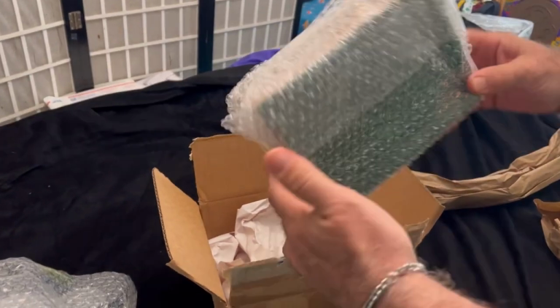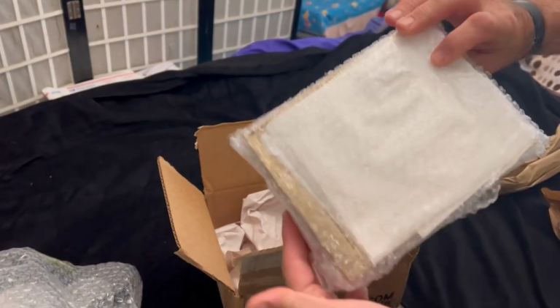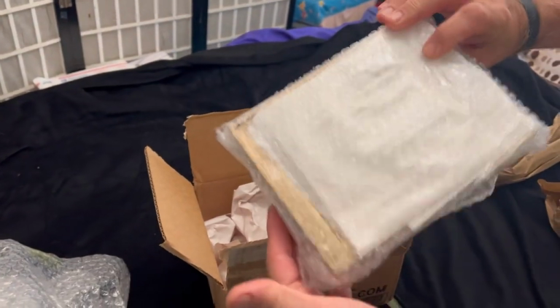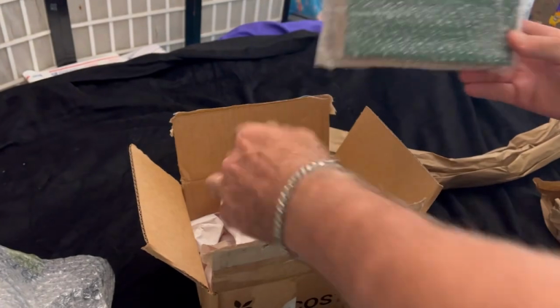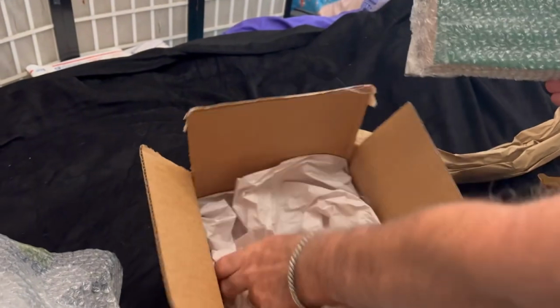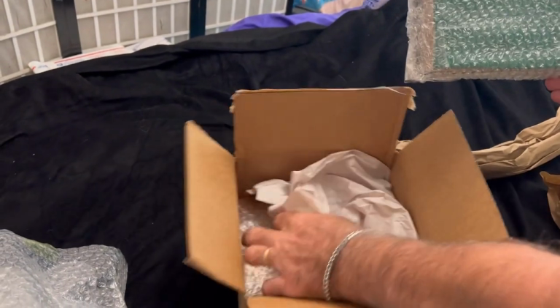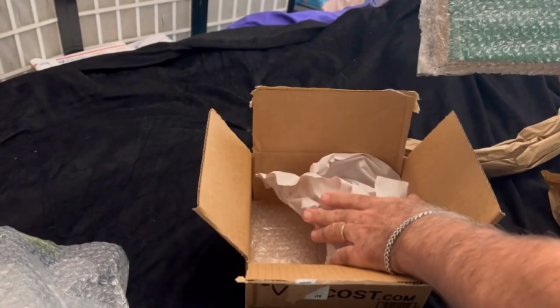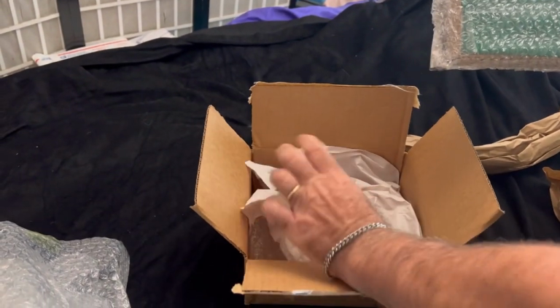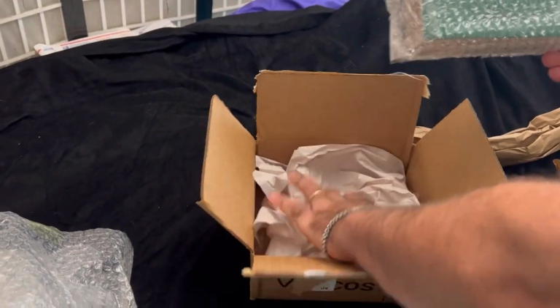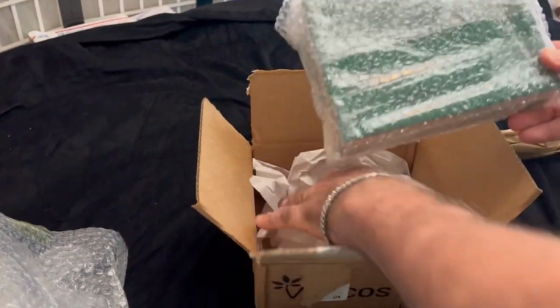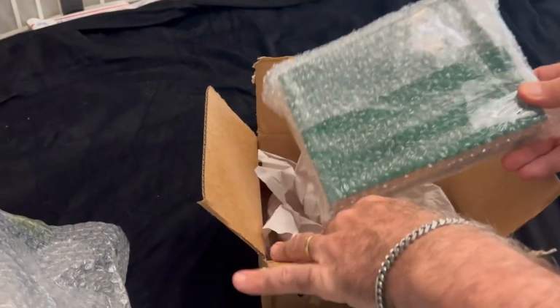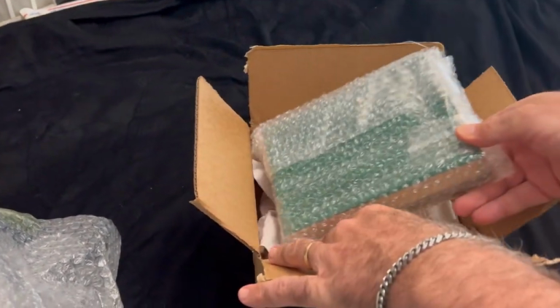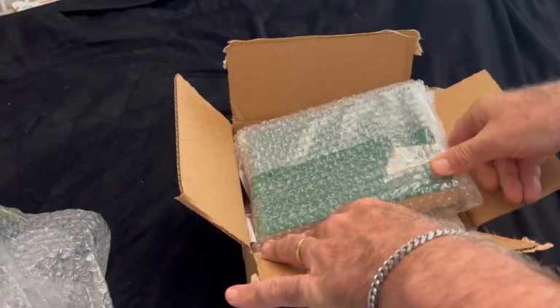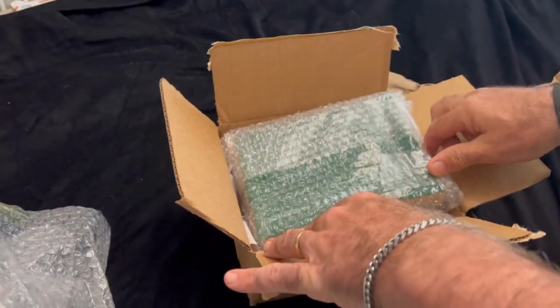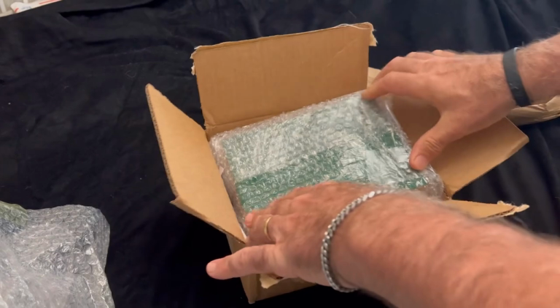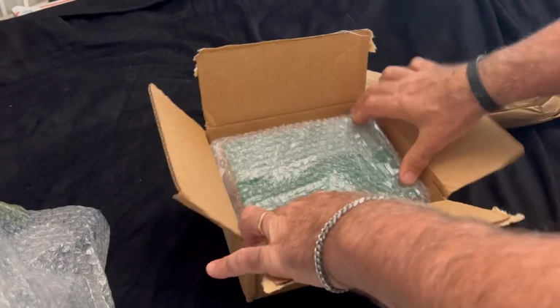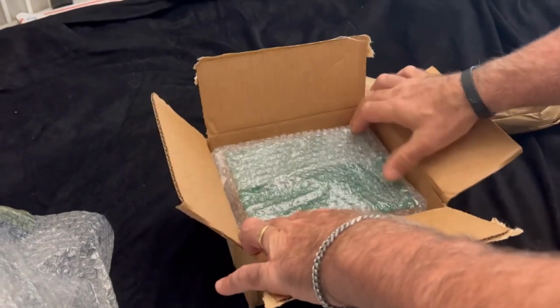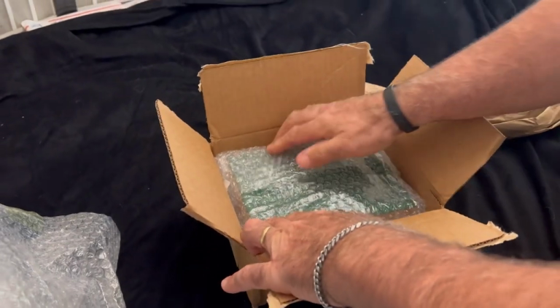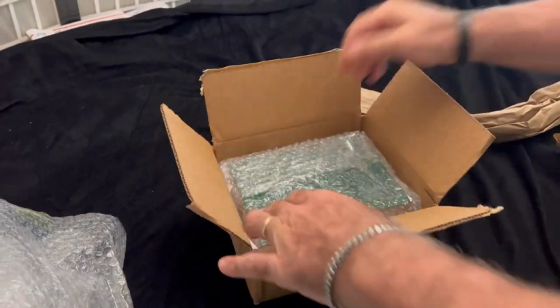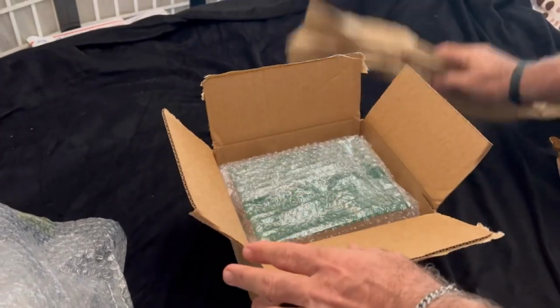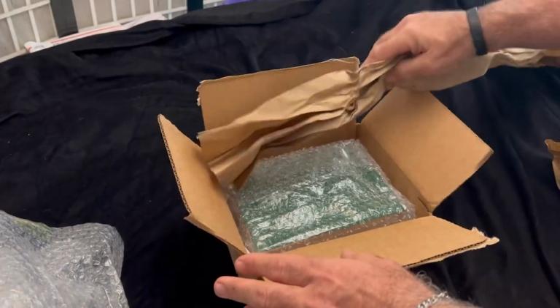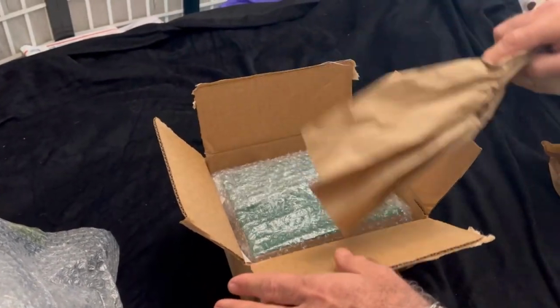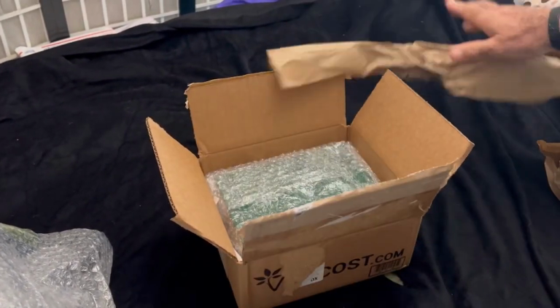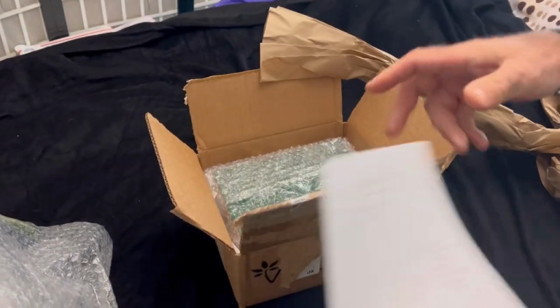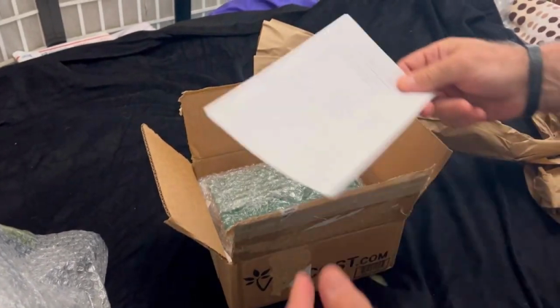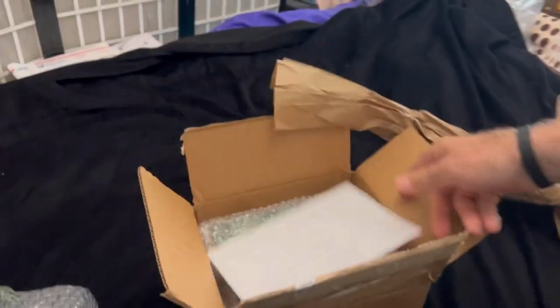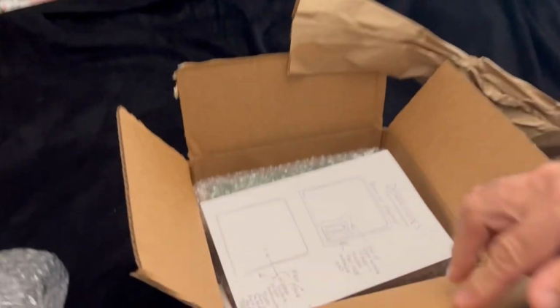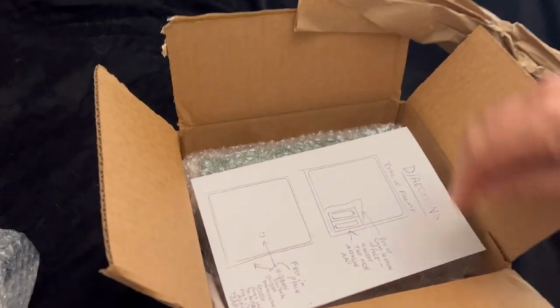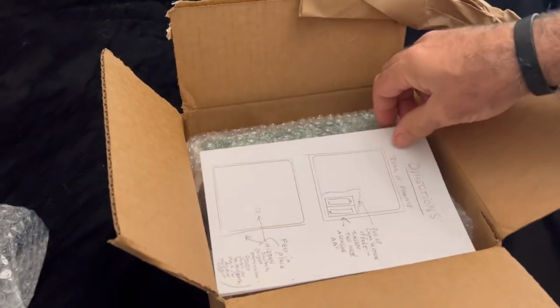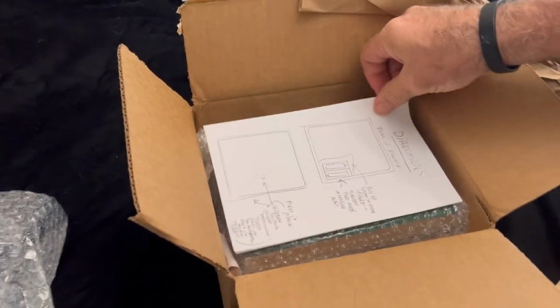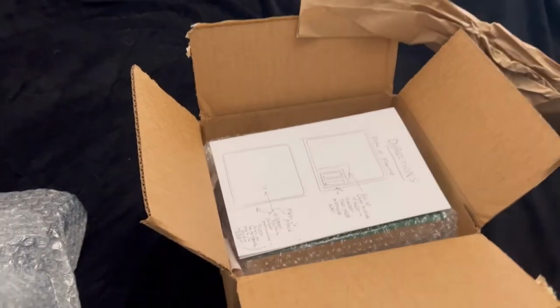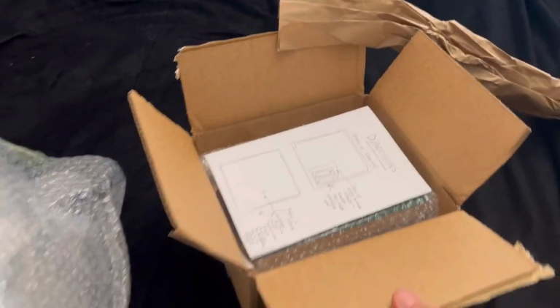Okay, here is the frame. We have bubble wrap on the bottom, some paper to protect it. We're going to put that inside, and of course I'll pack around the edges, and here's directions for you. All right, thank you.